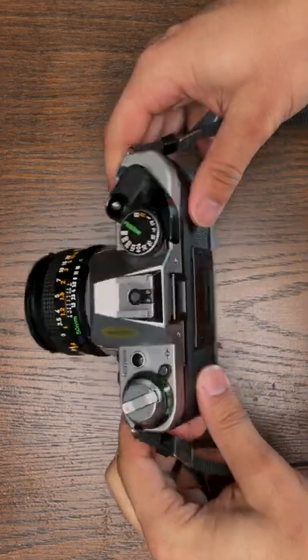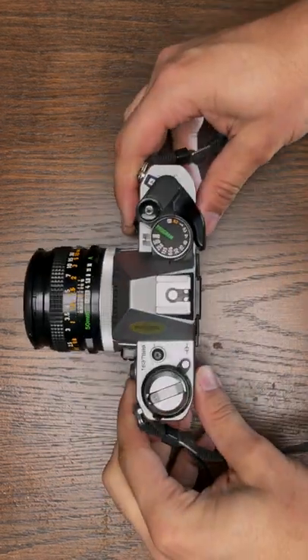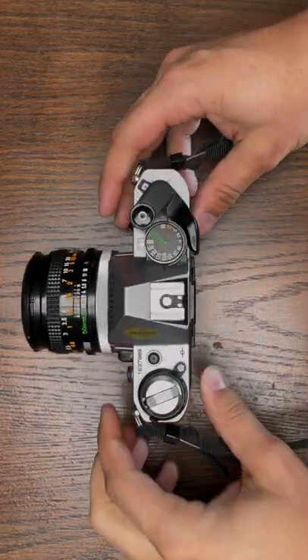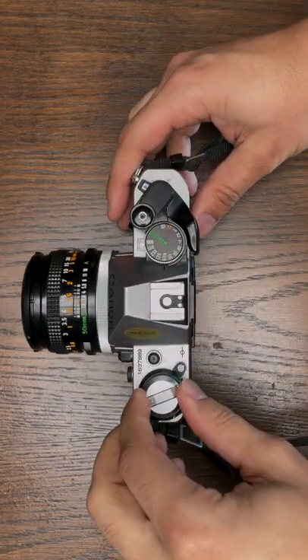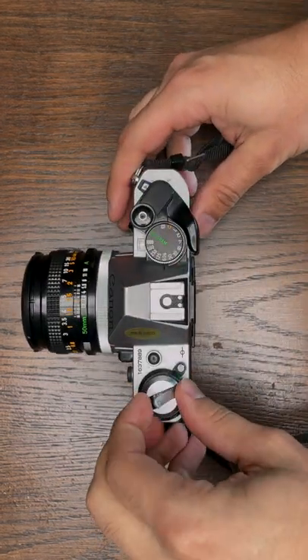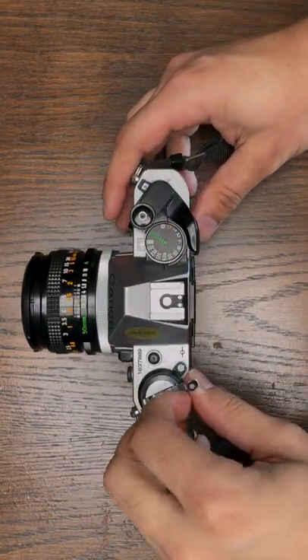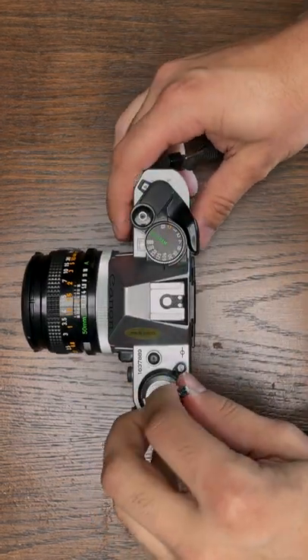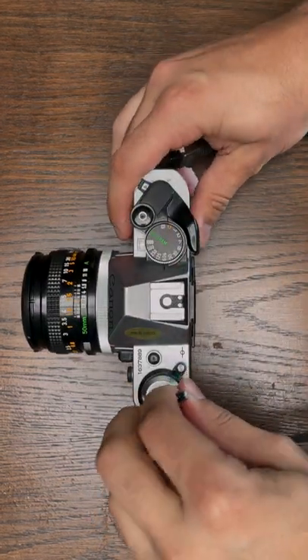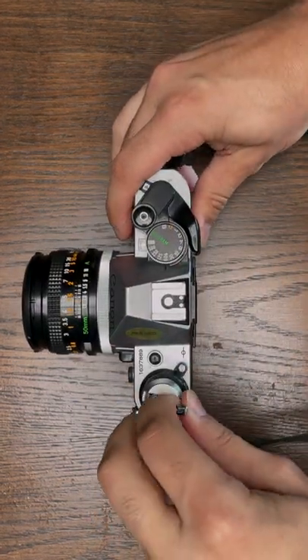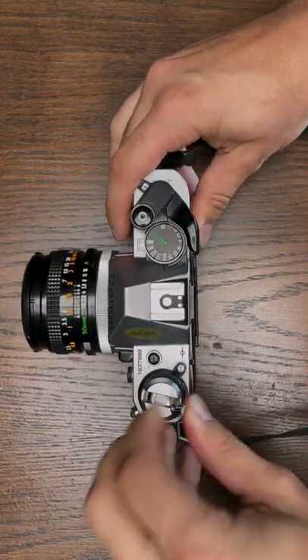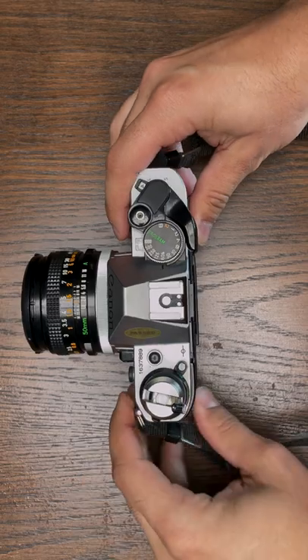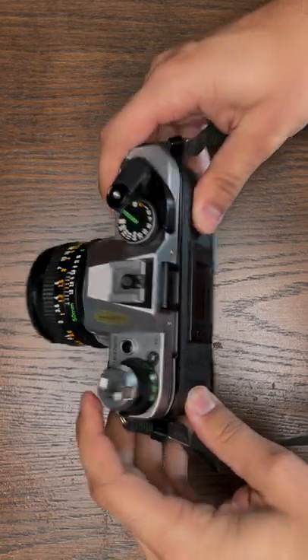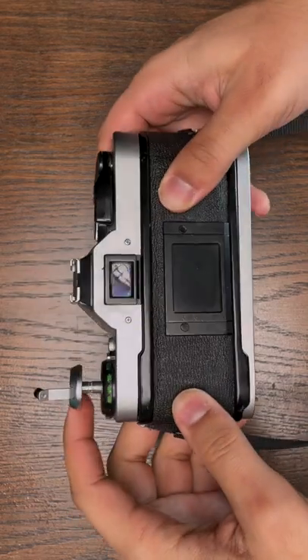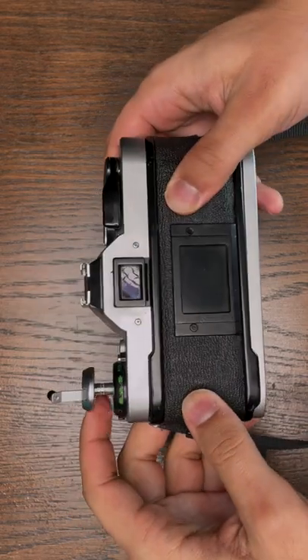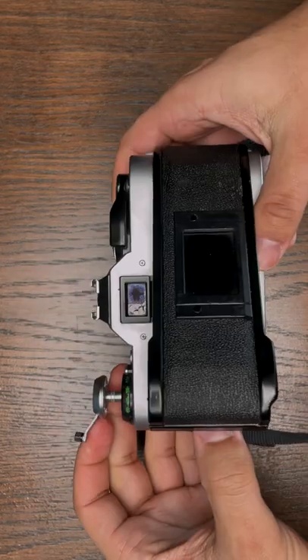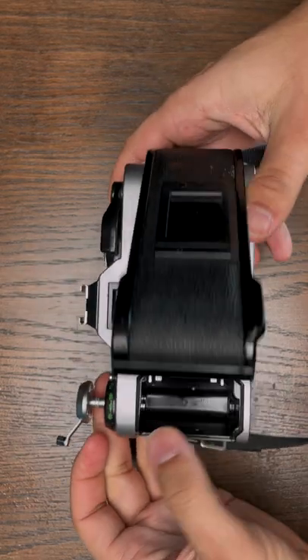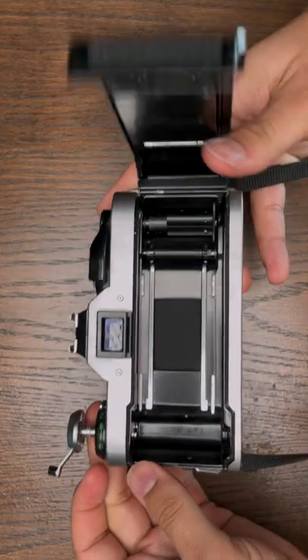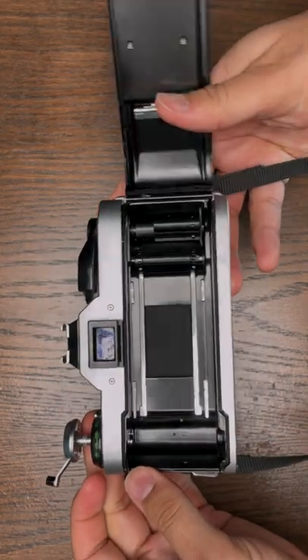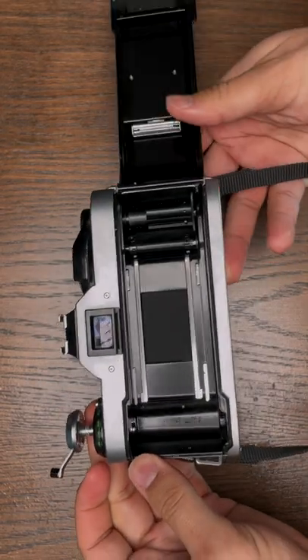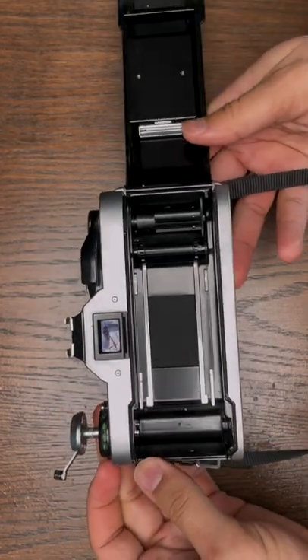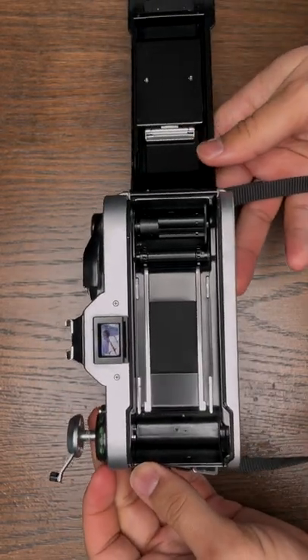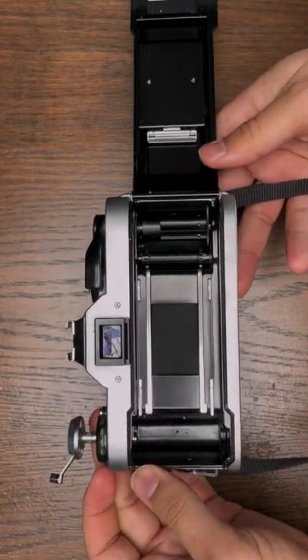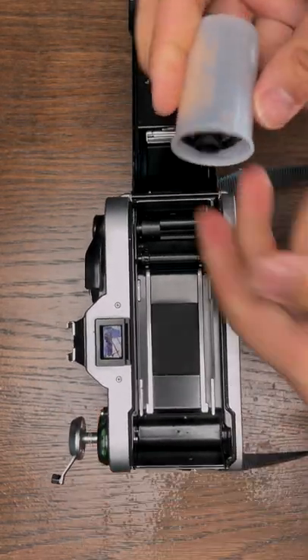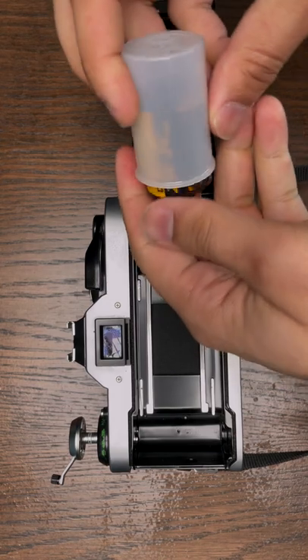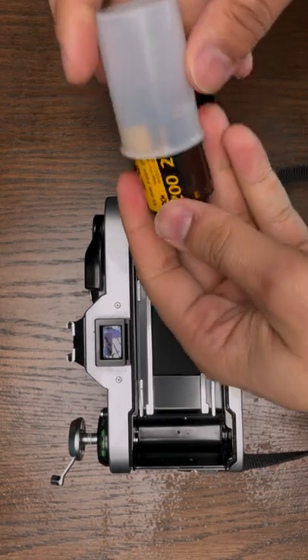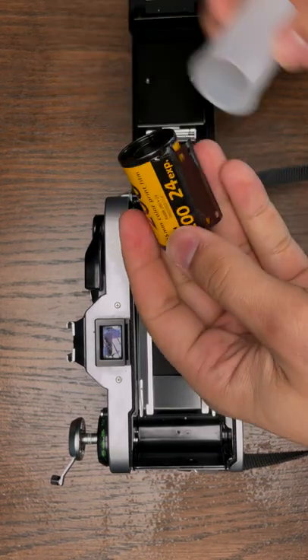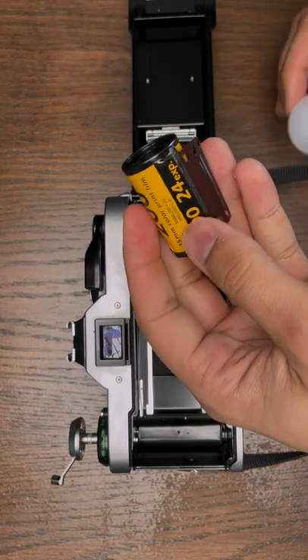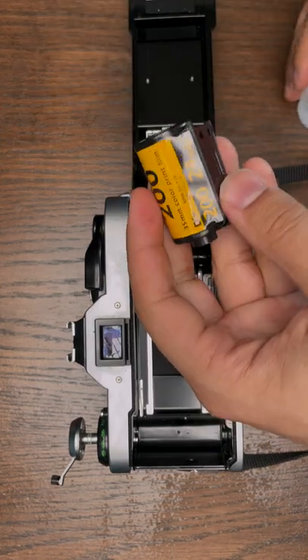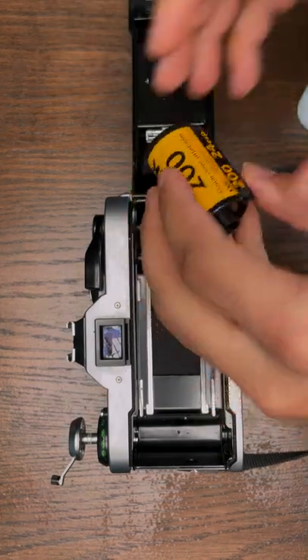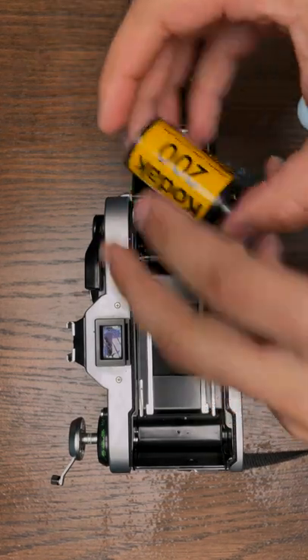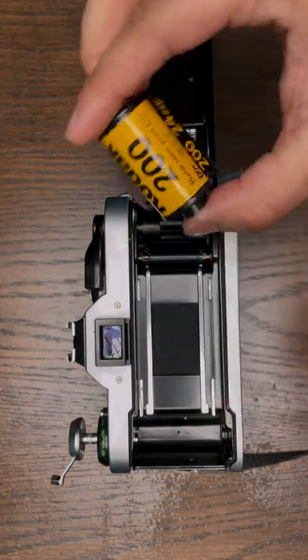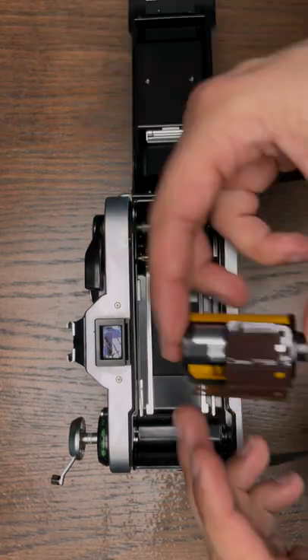On the left side there's a film rewind knob — you pull that up, which then unlocks the backing of the camera so you can flip that open. Get yourself some 35 millimeter film; it doesn't matter what you have.